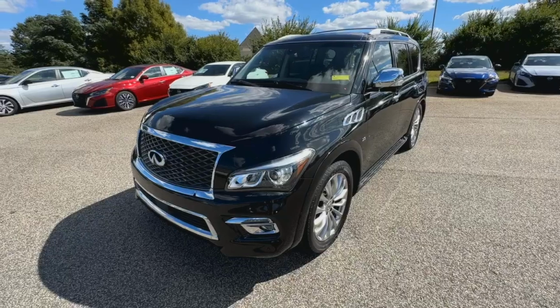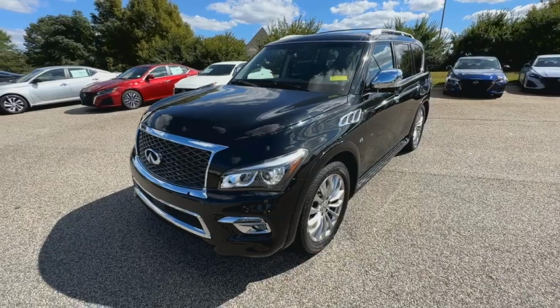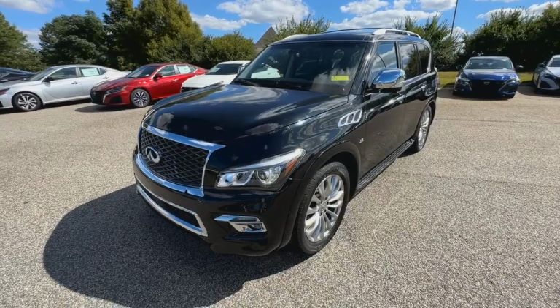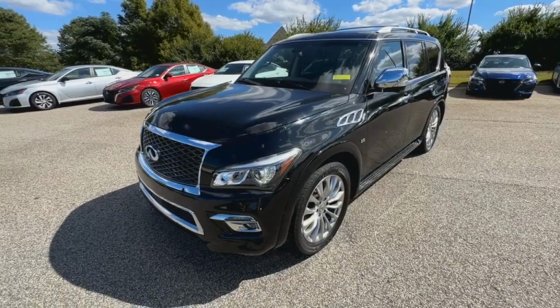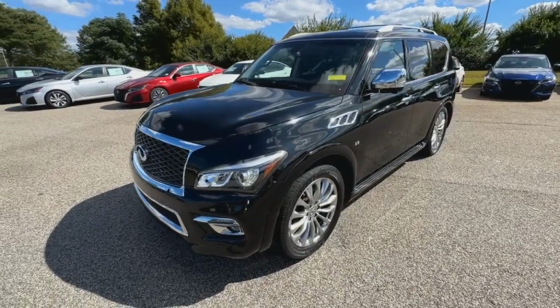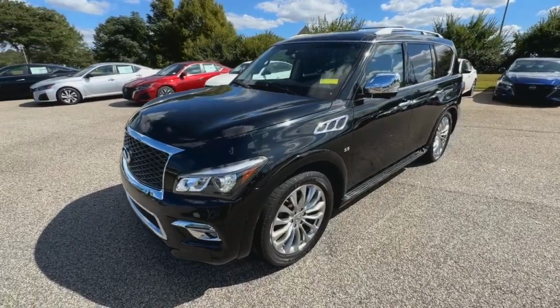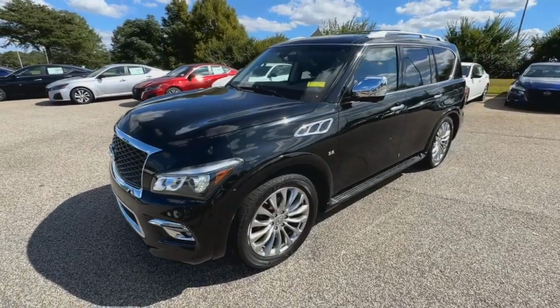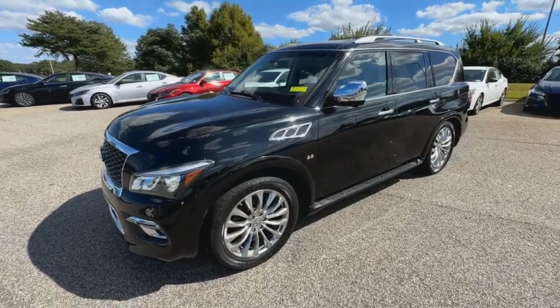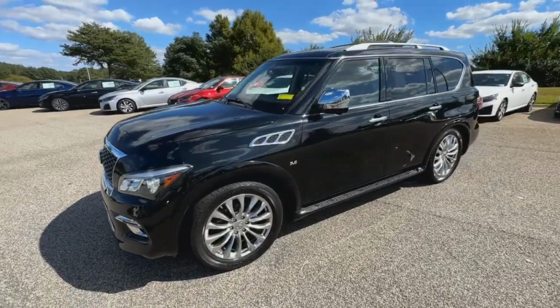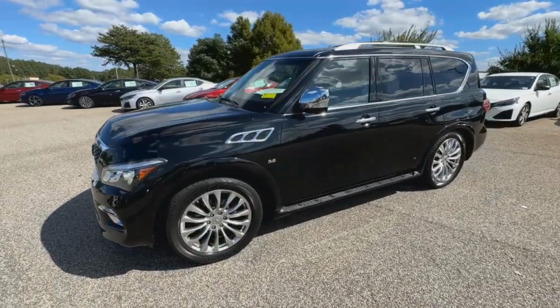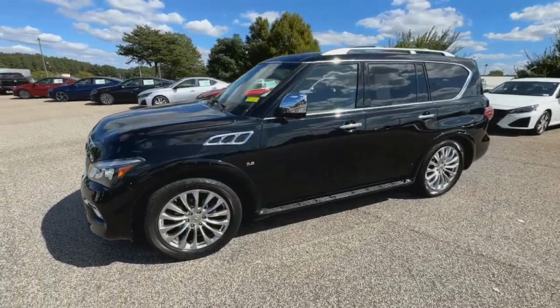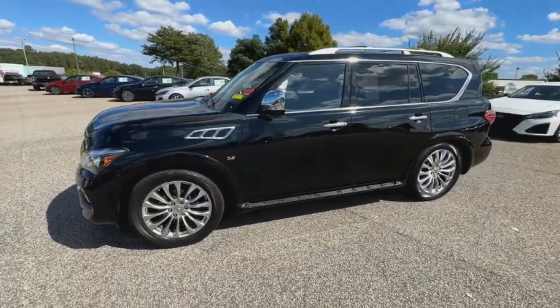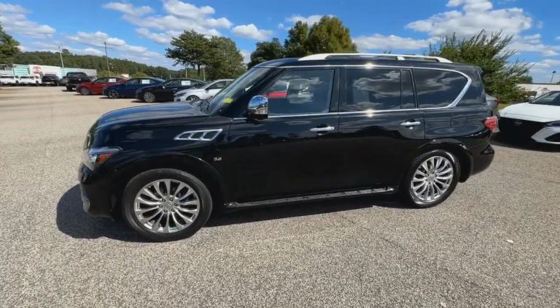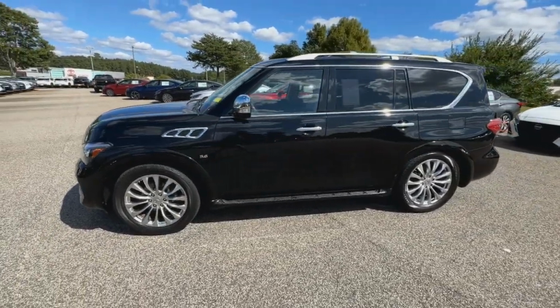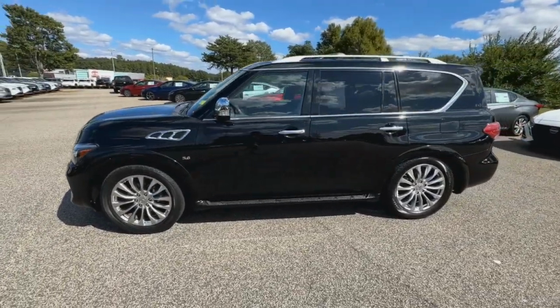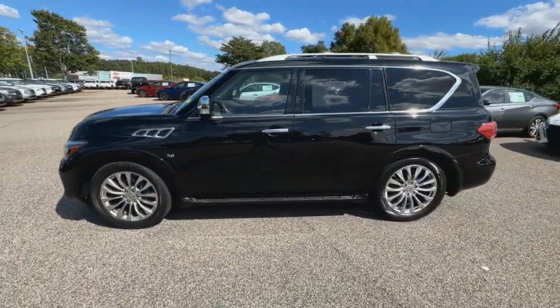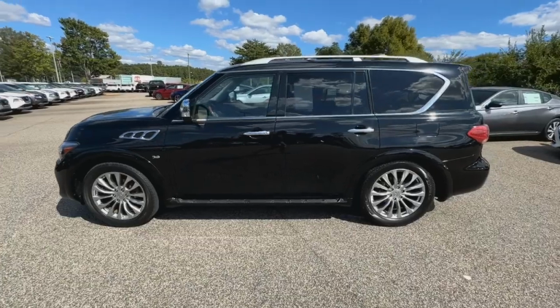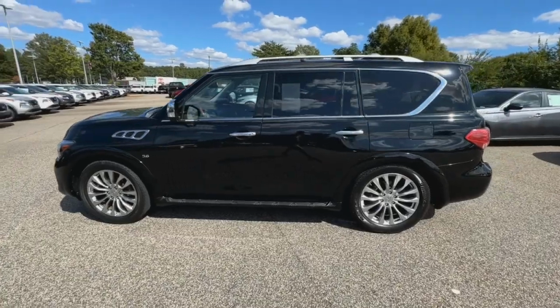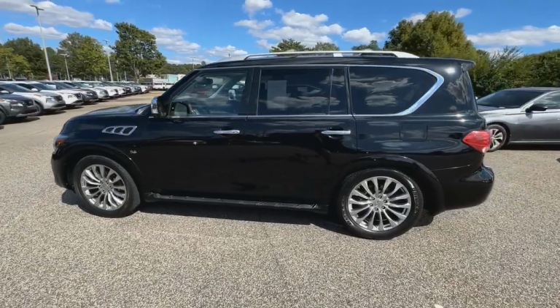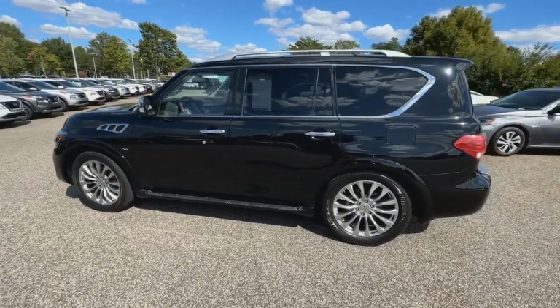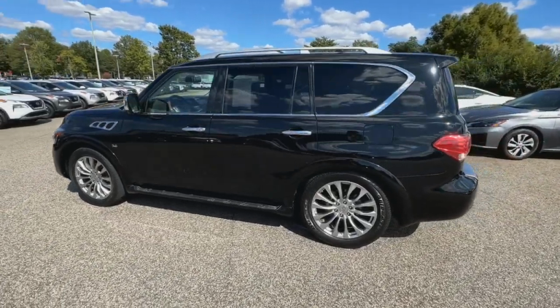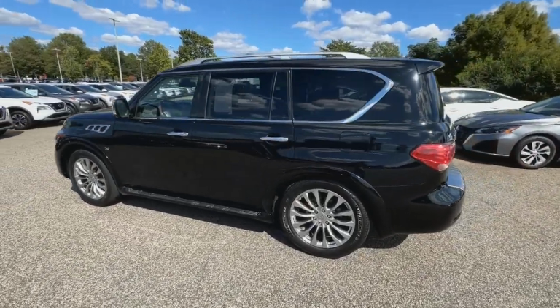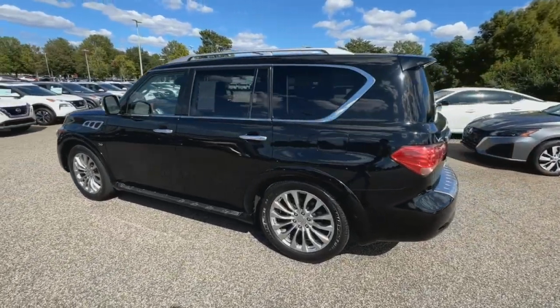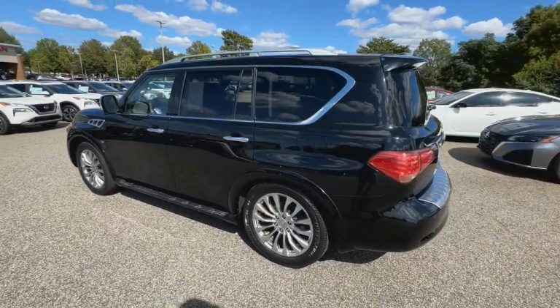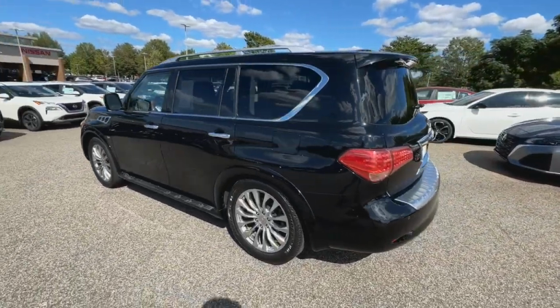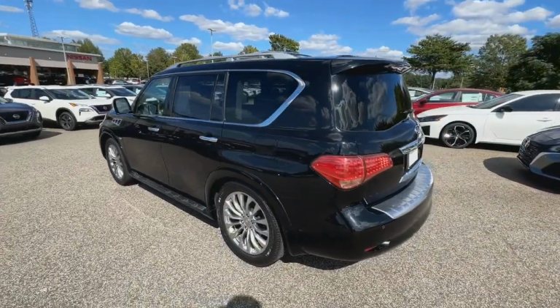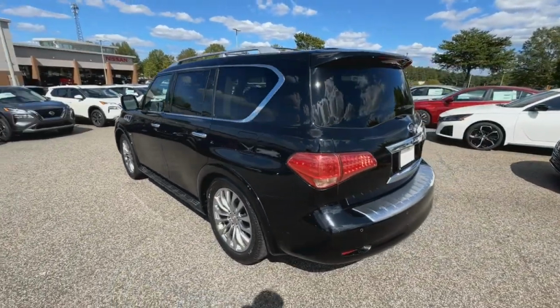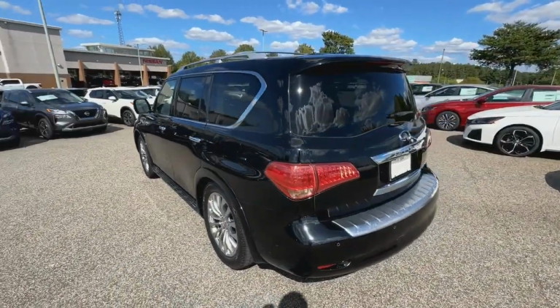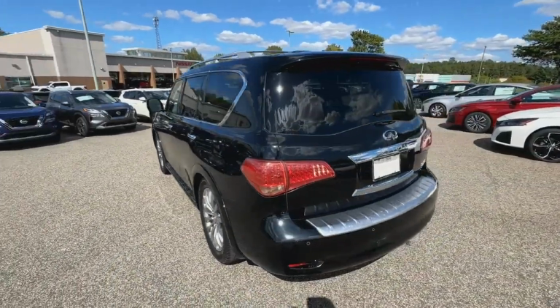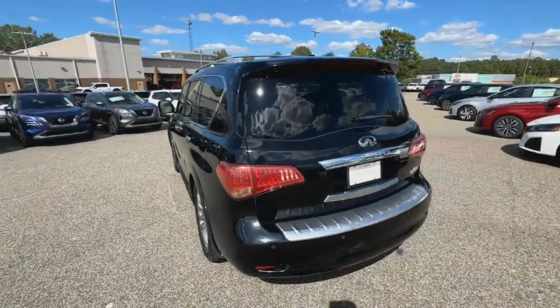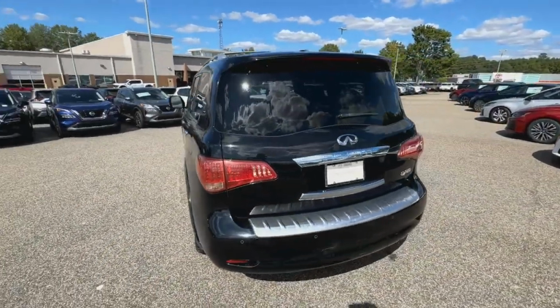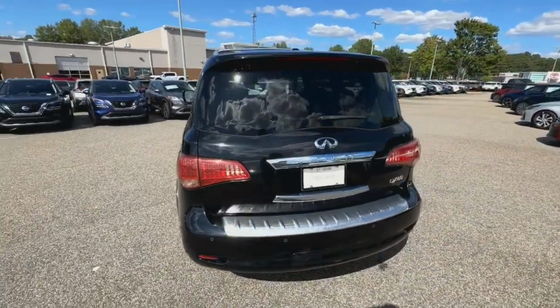You're going to love the 2016 Infiniti QX80. With less than 80,000 miles on the odometer, this vehicle stands out from the rest.